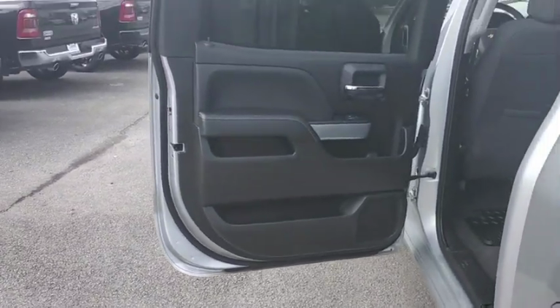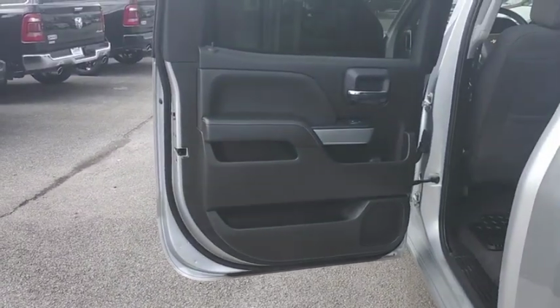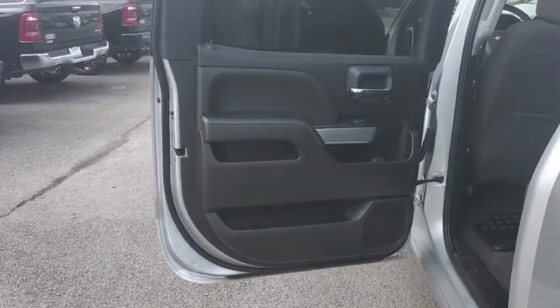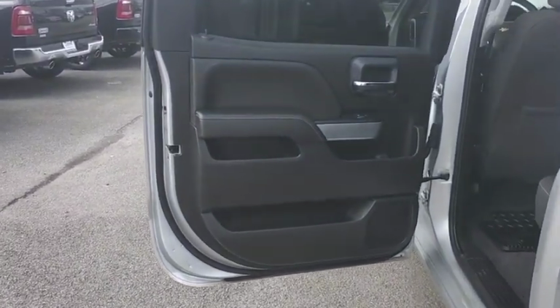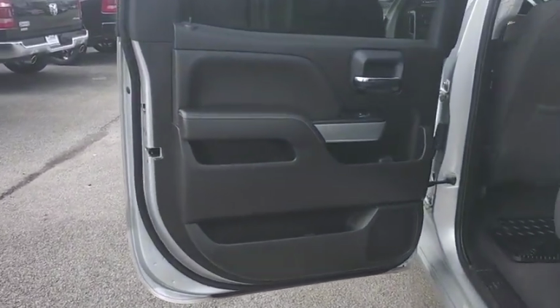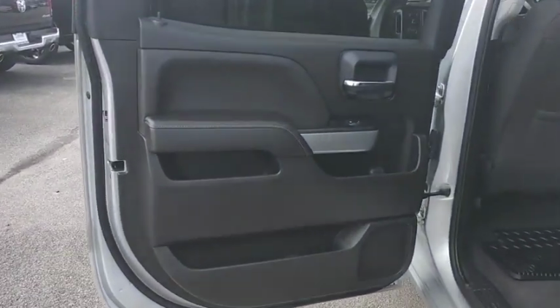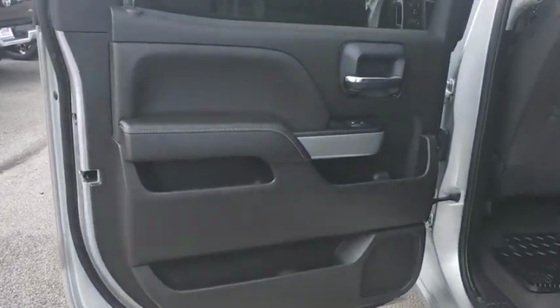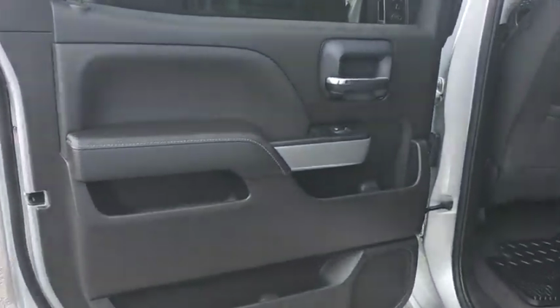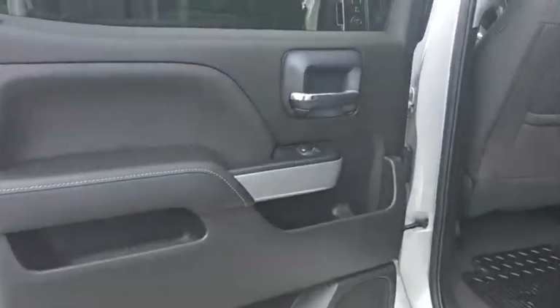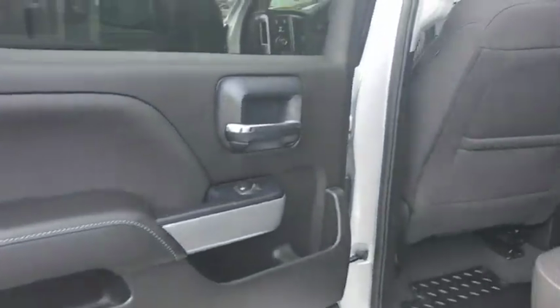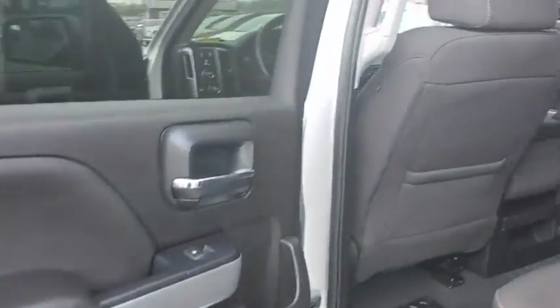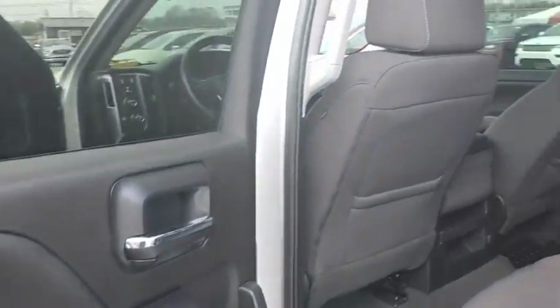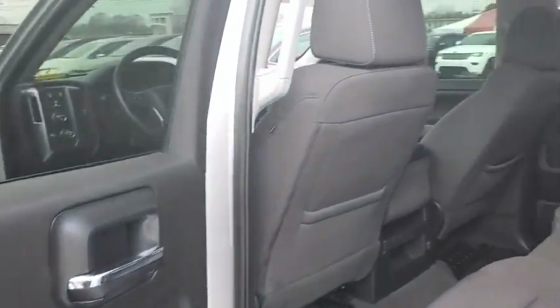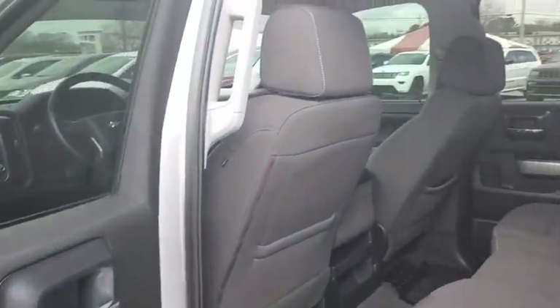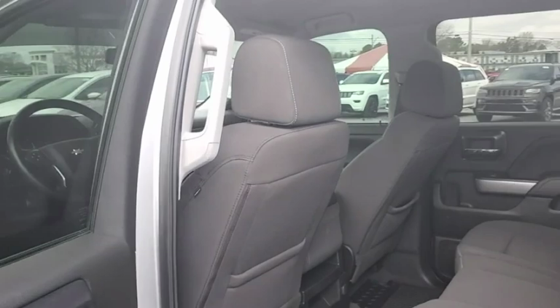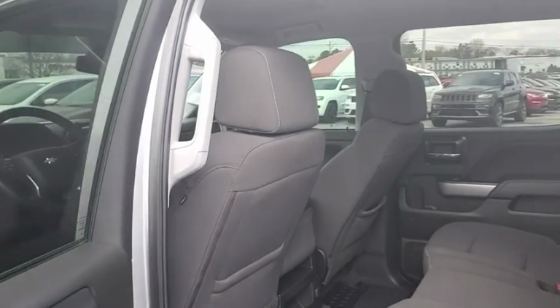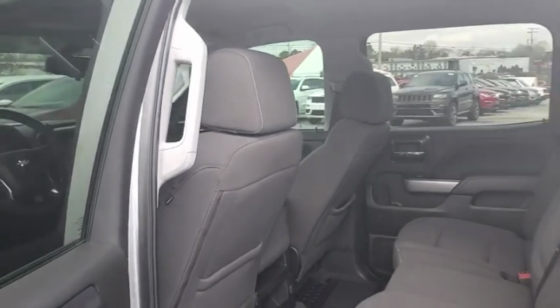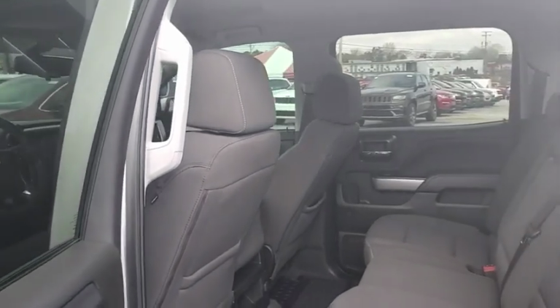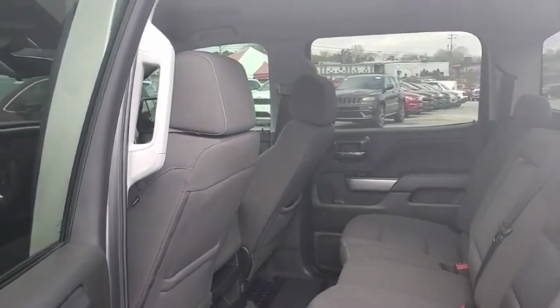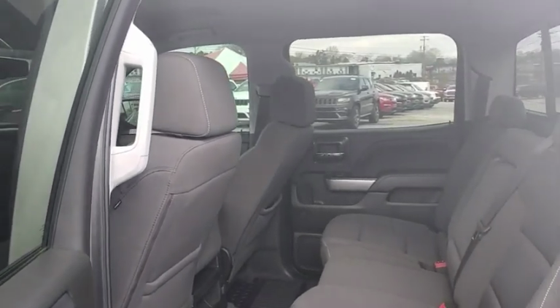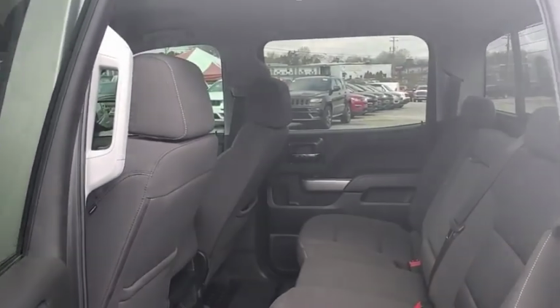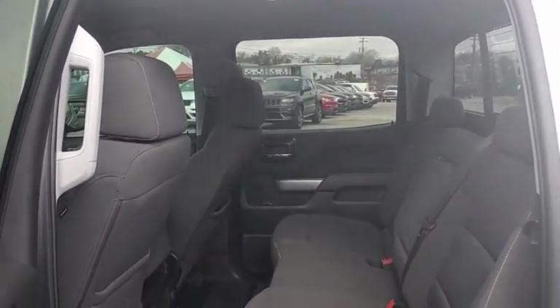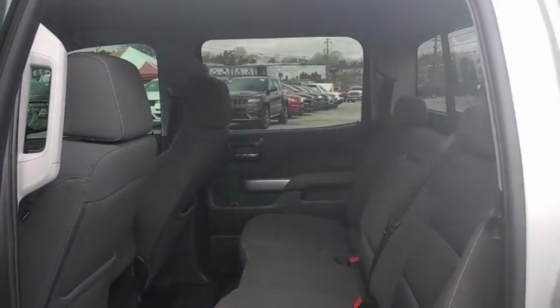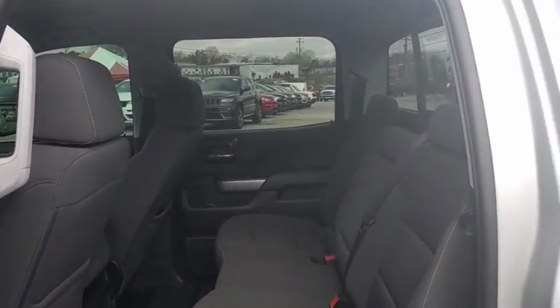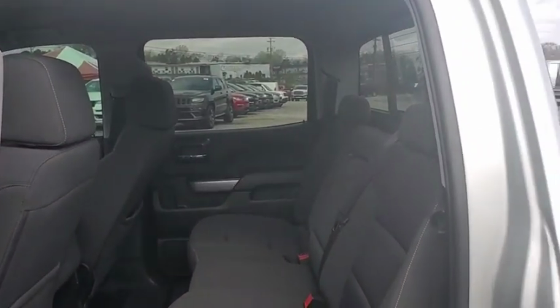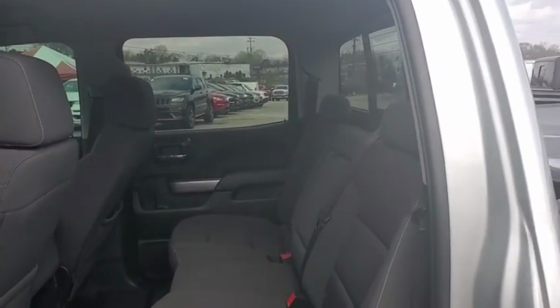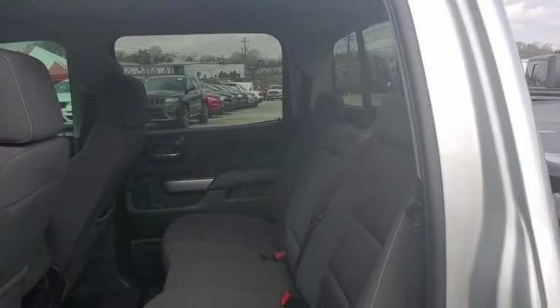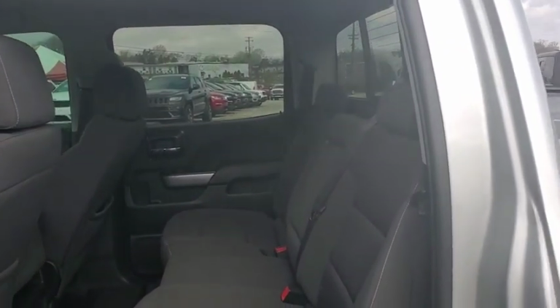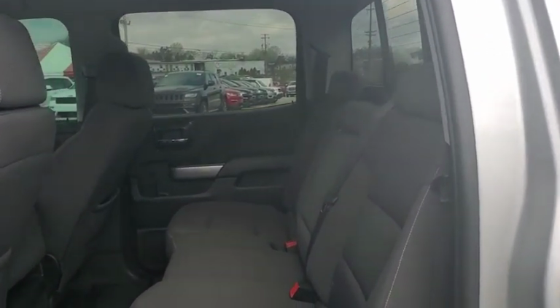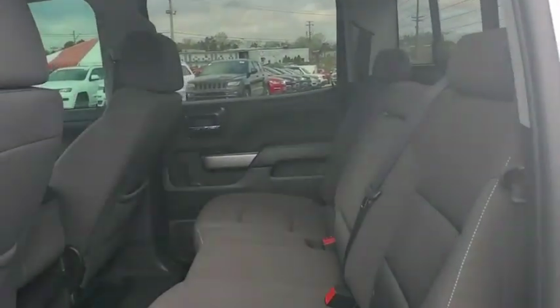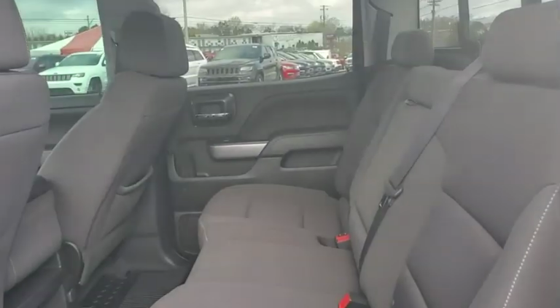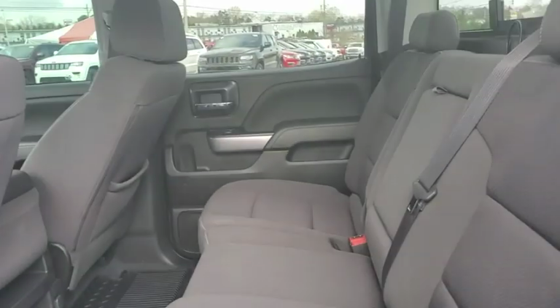Cruise control, aluminum wheels, four-wheel drive, AM-FM stereo radio, universal garage door opener, power door locks.